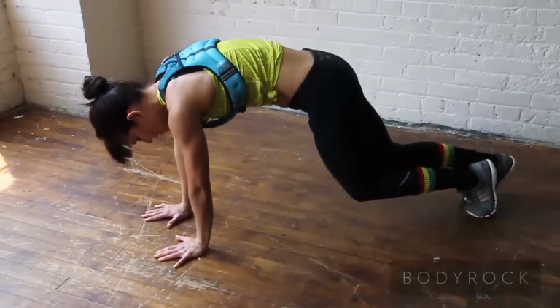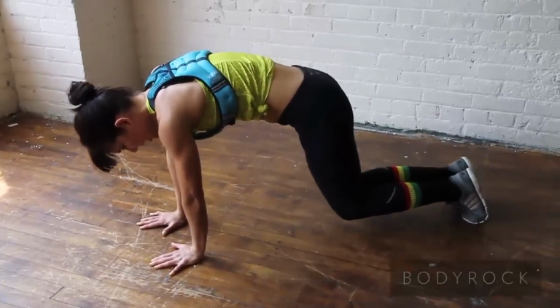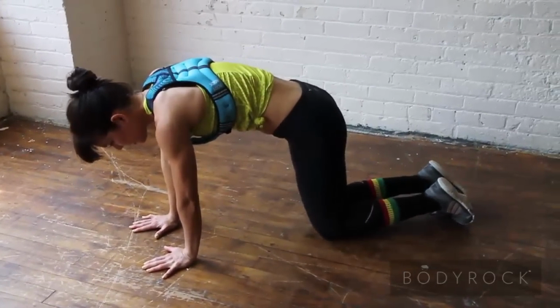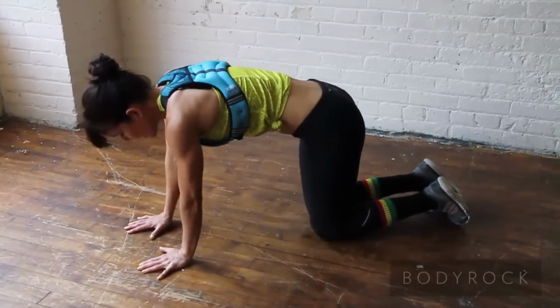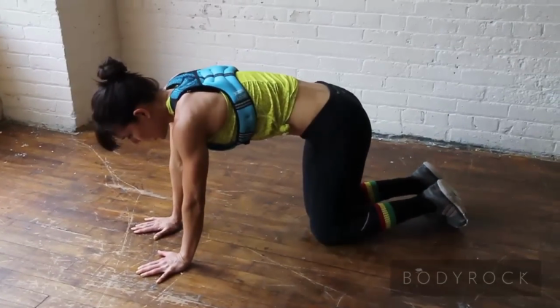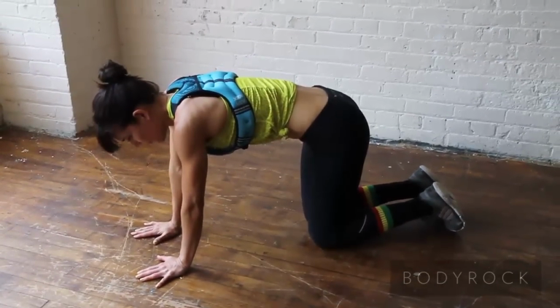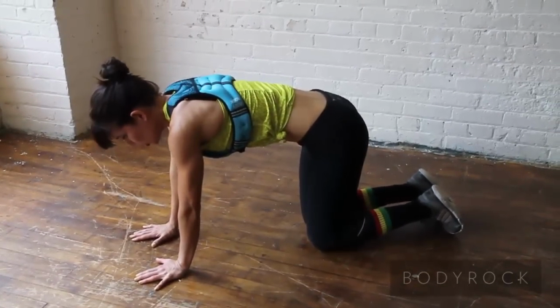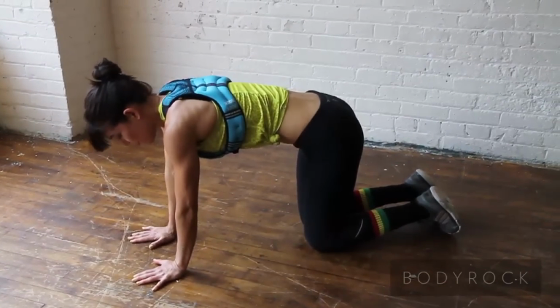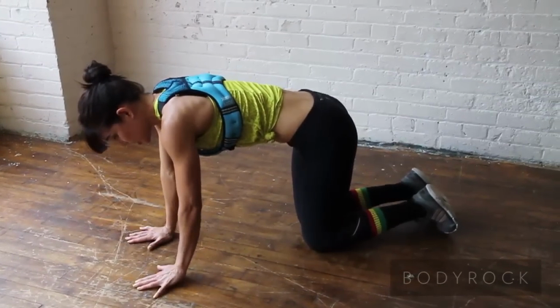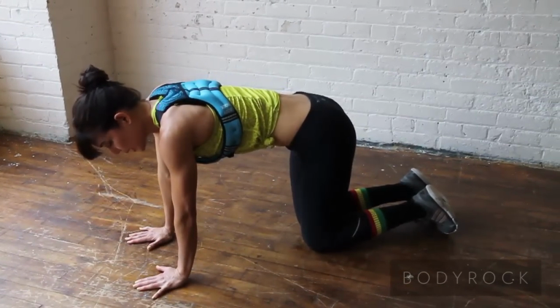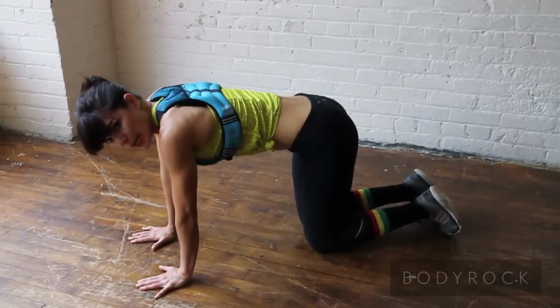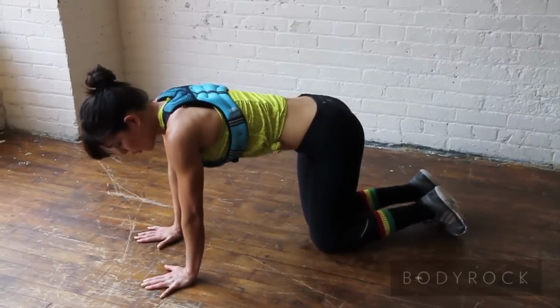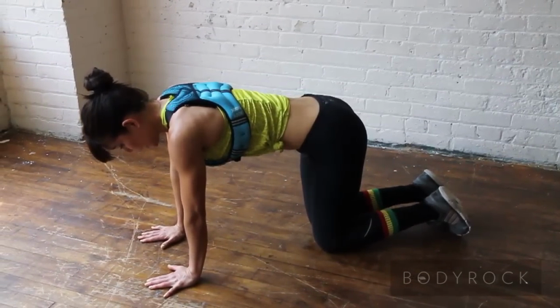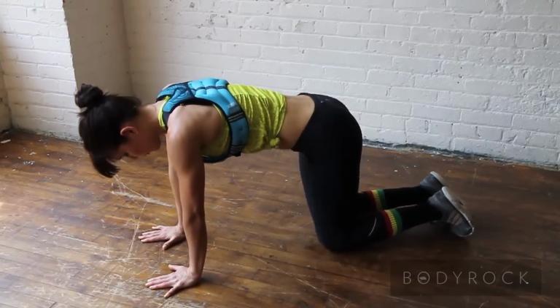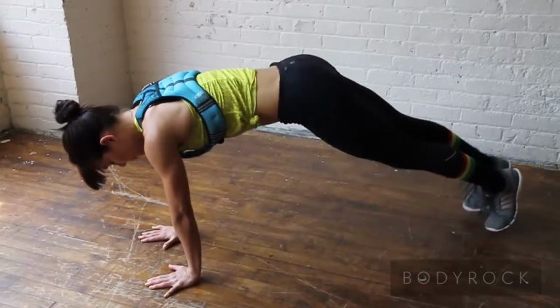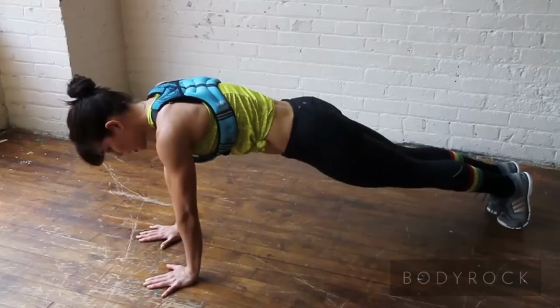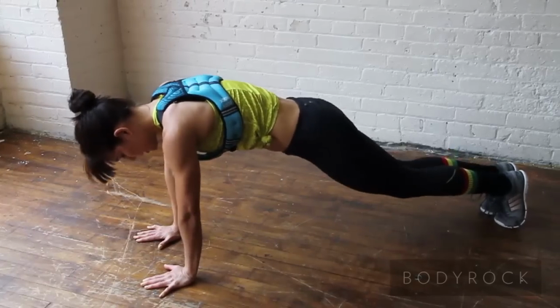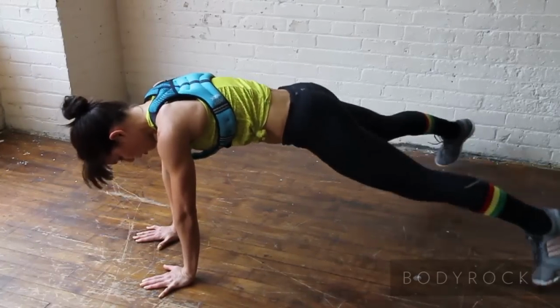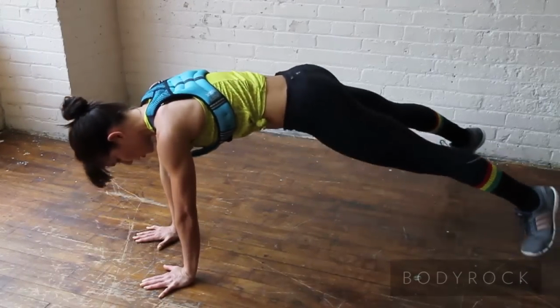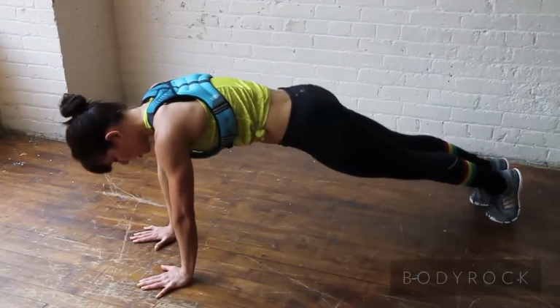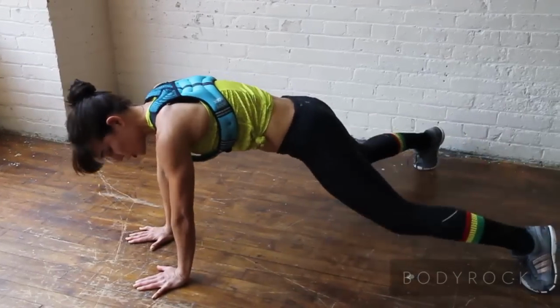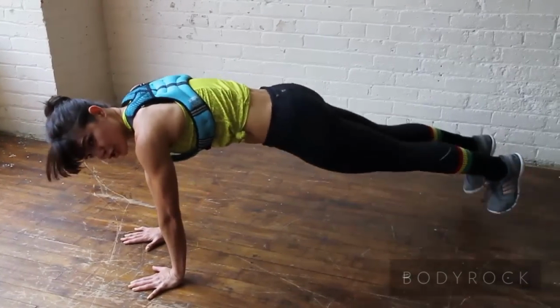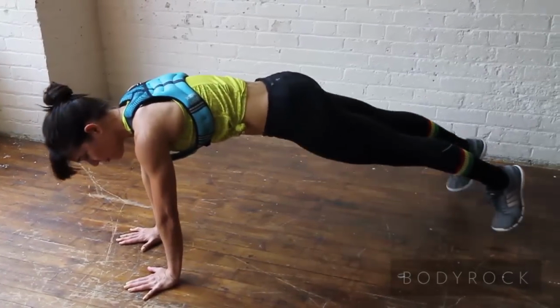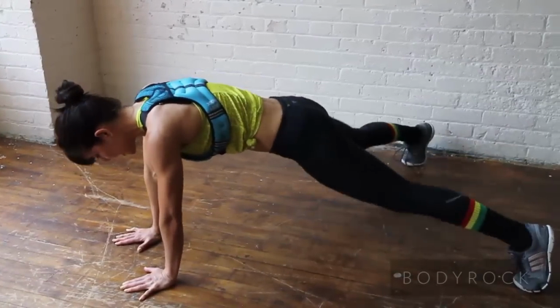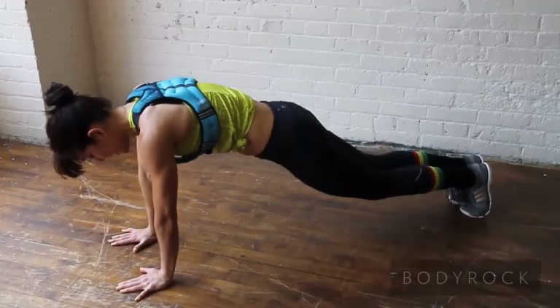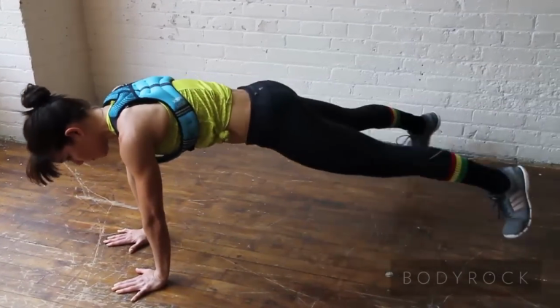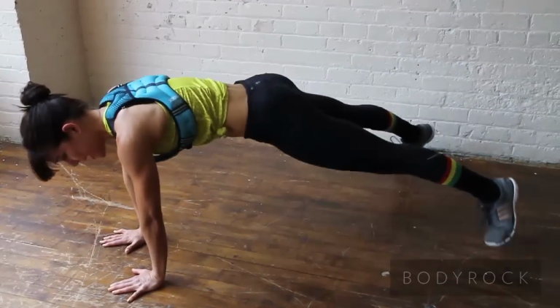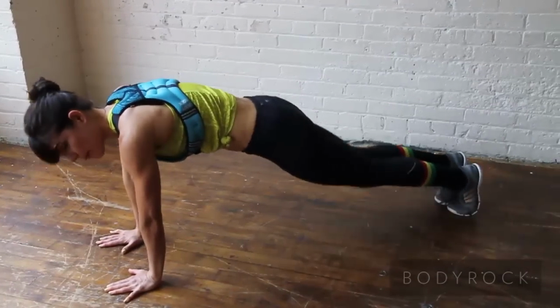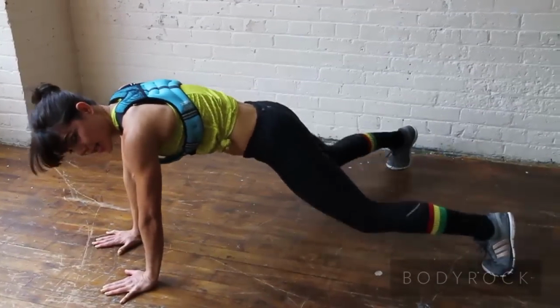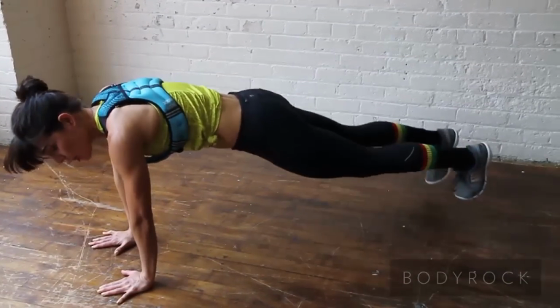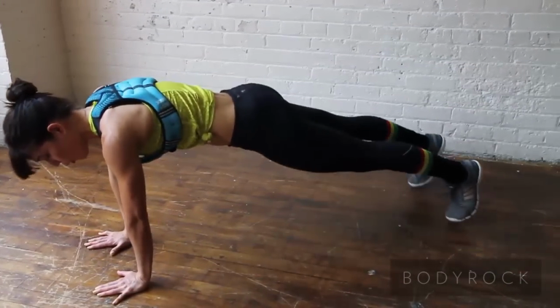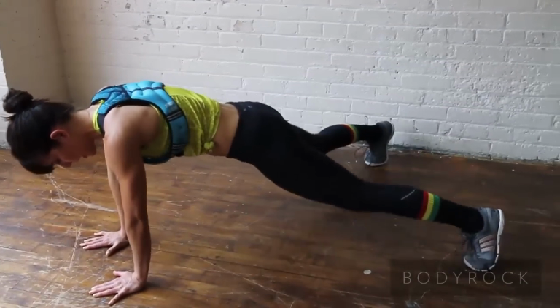After that, you'll have plank jacks. In the same sort of plank position here, you're just going to jump your feet in and out, maintaining that plank the whole time.